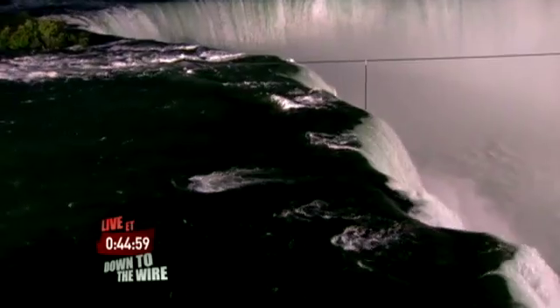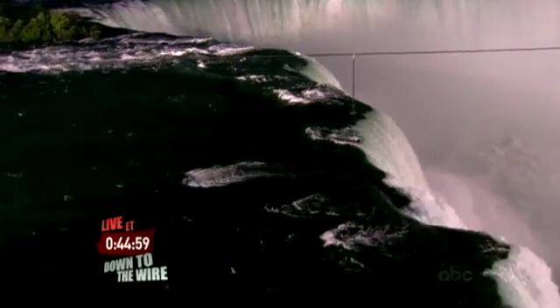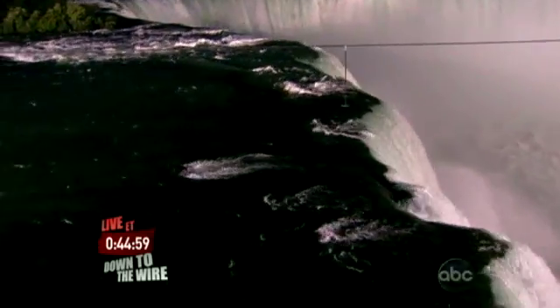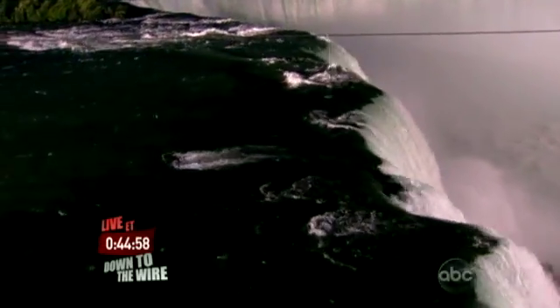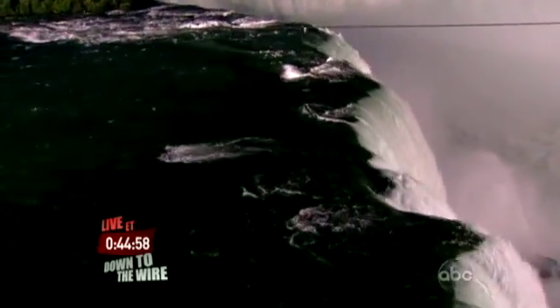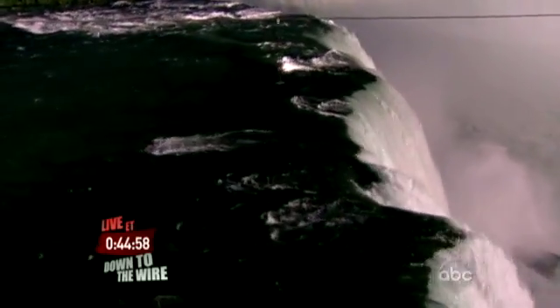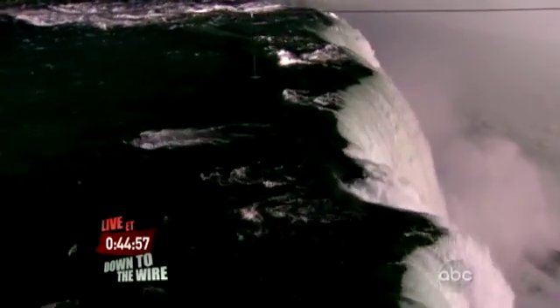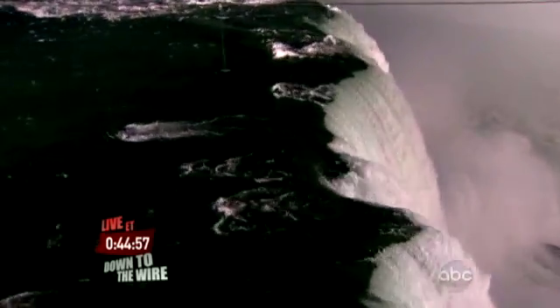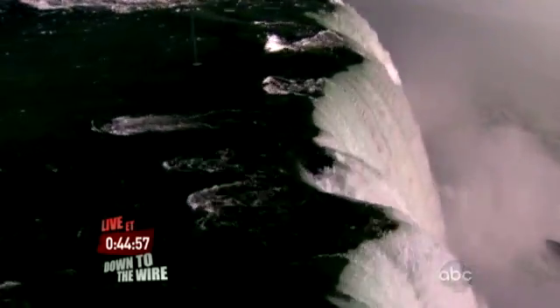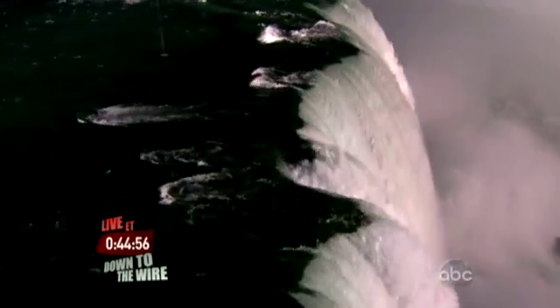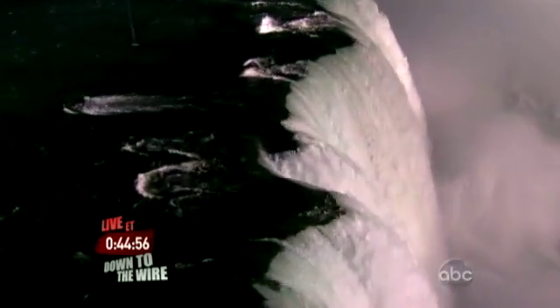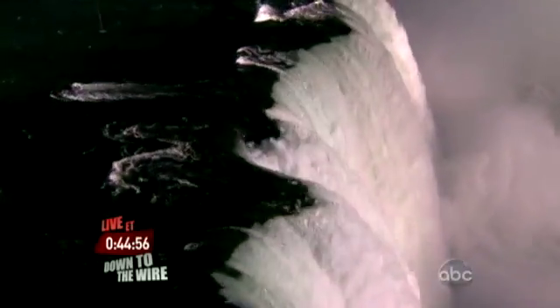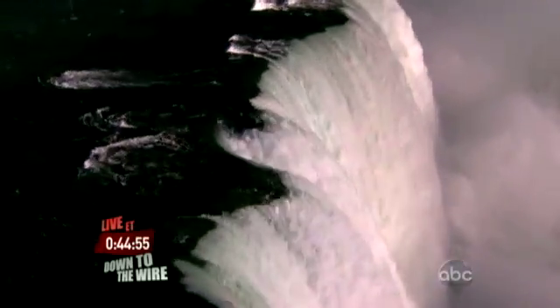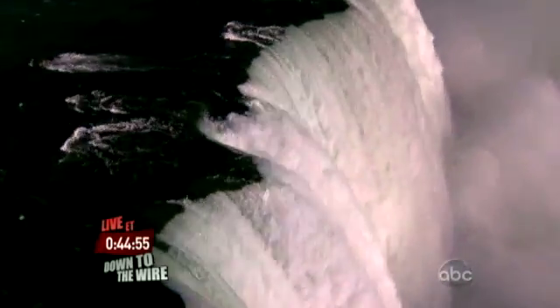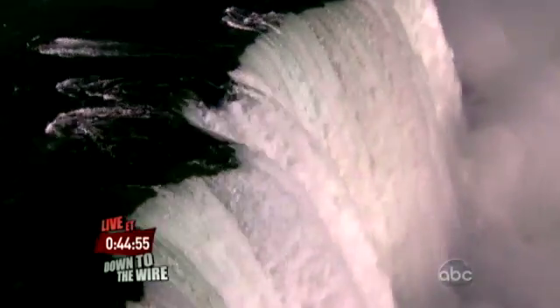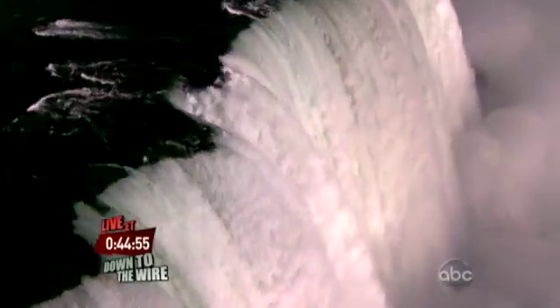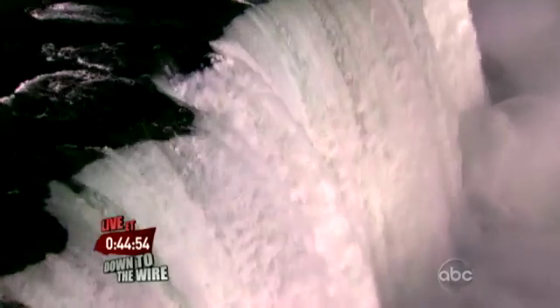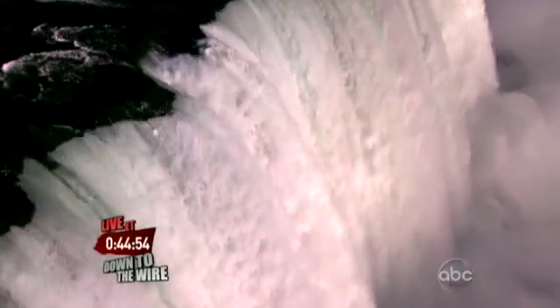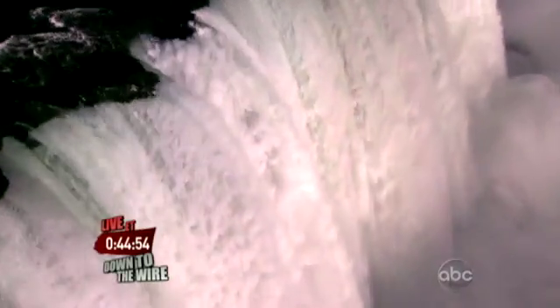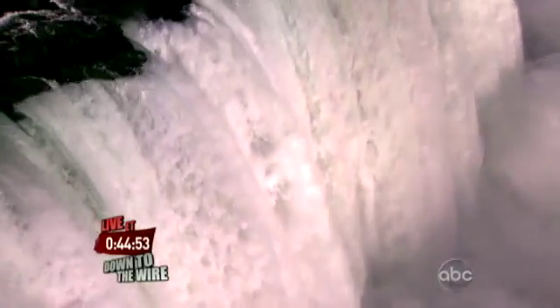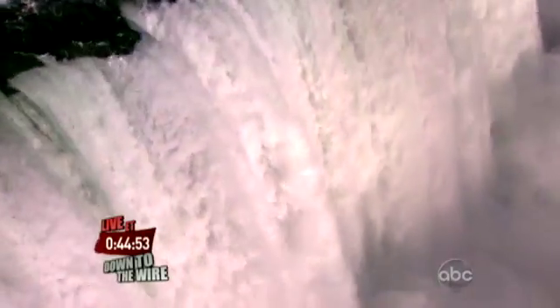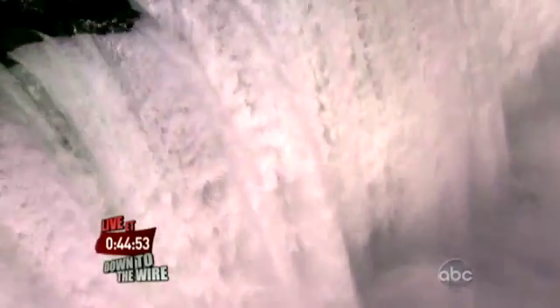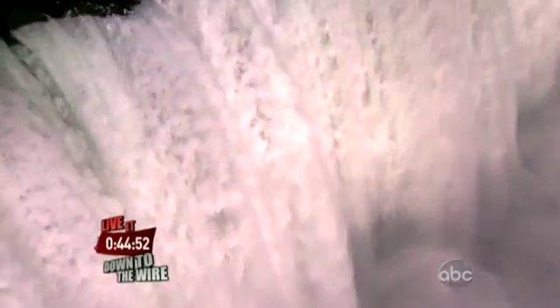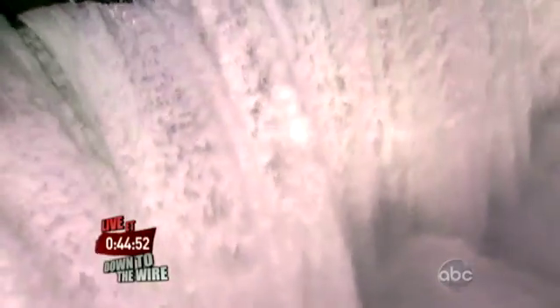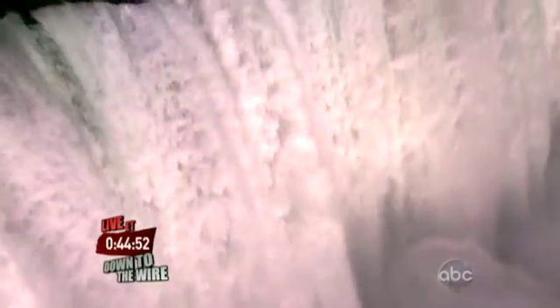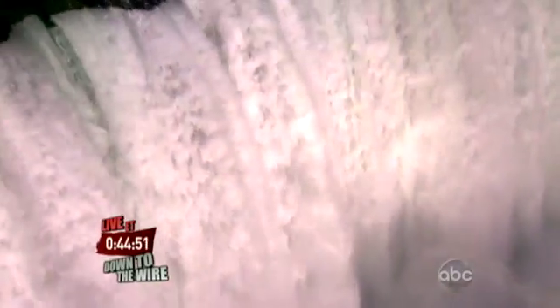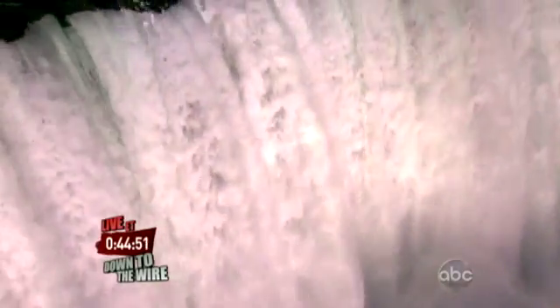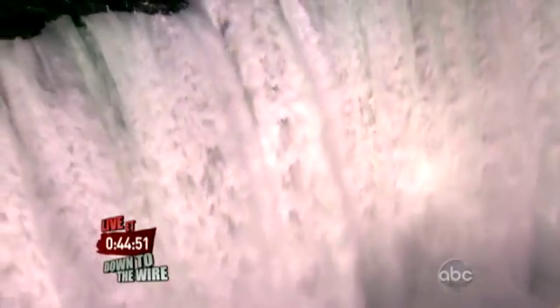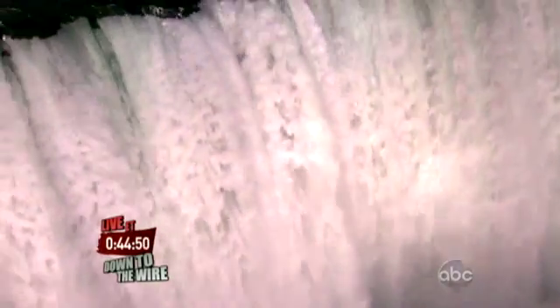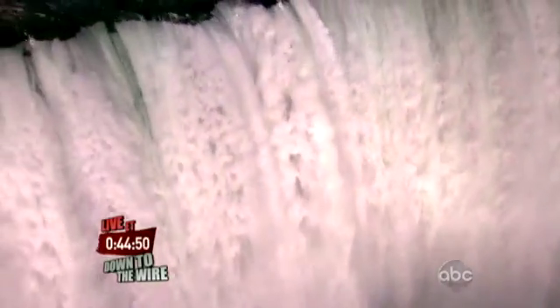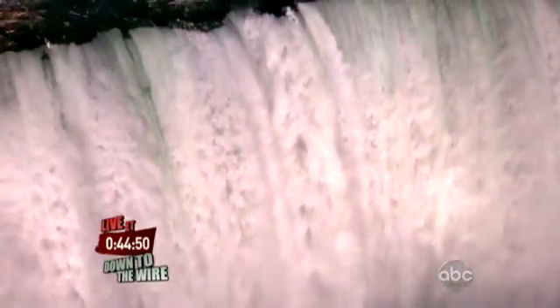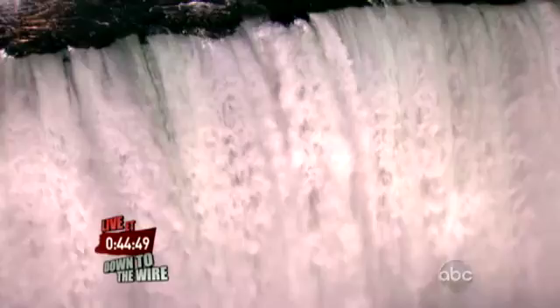And there is the wire strung. A man will walk over that raging maelstrom of water — that long, long little wire.